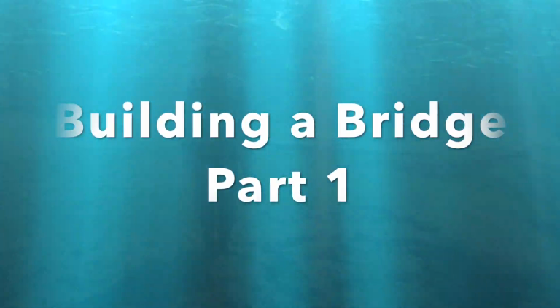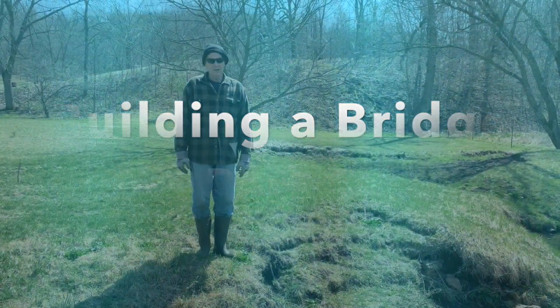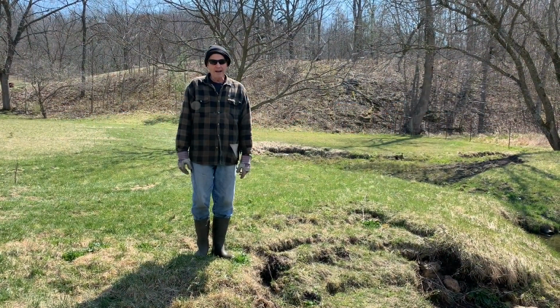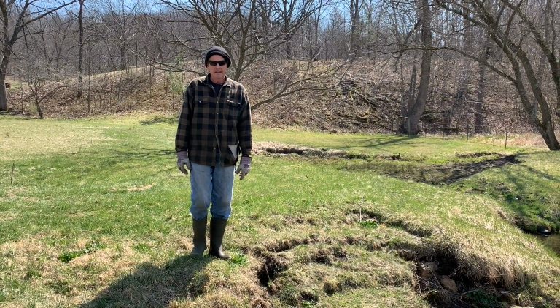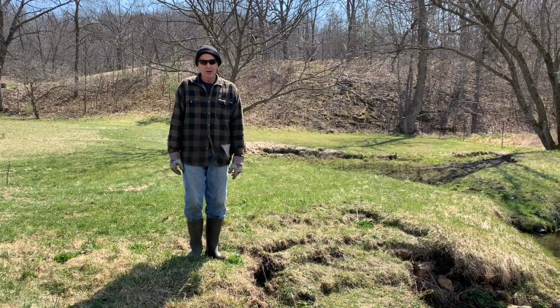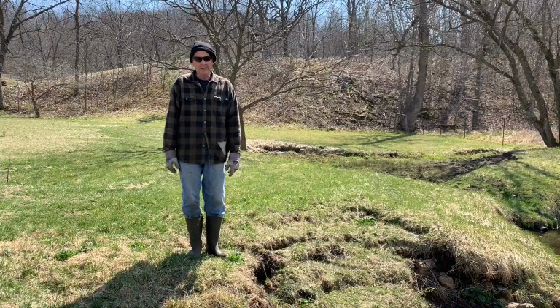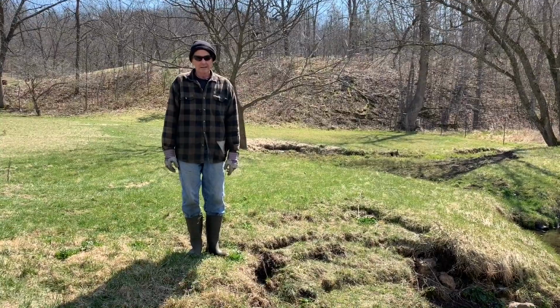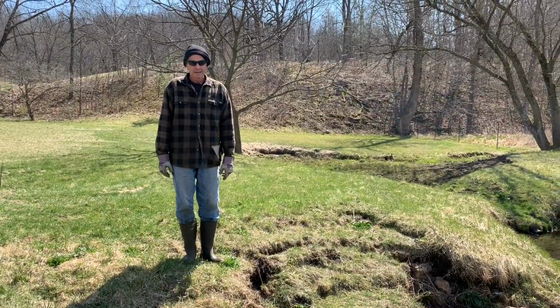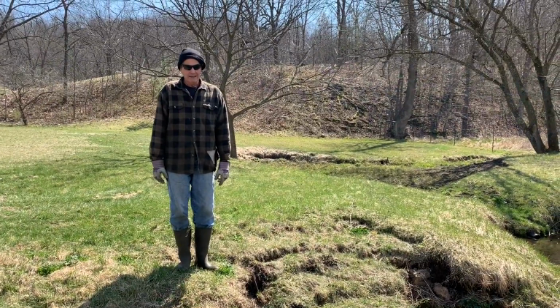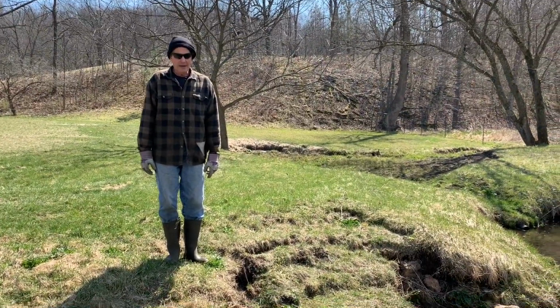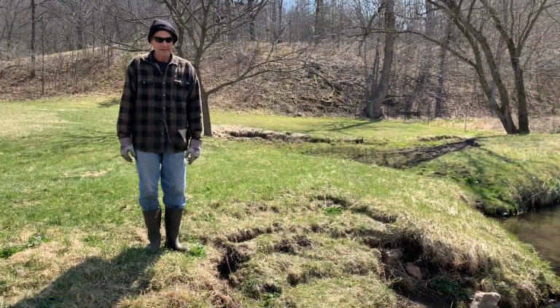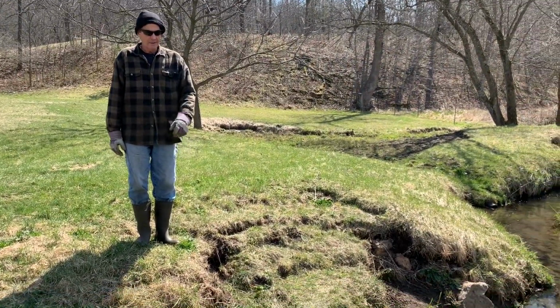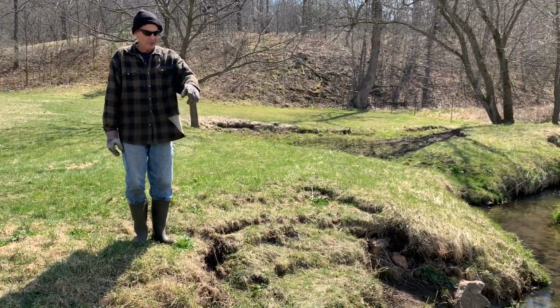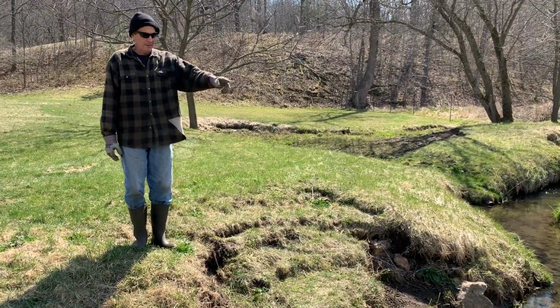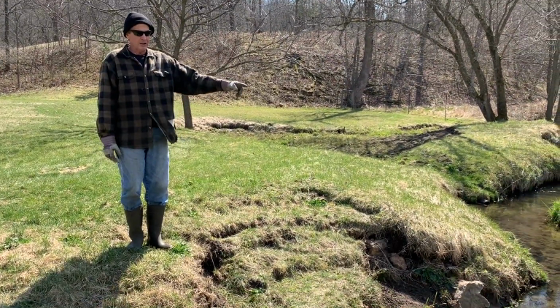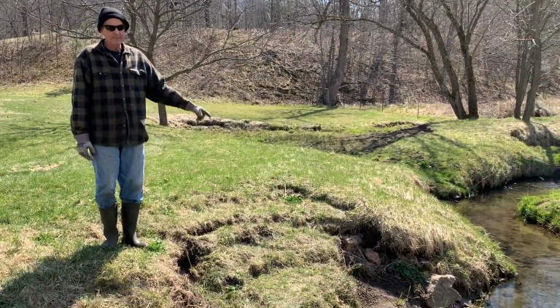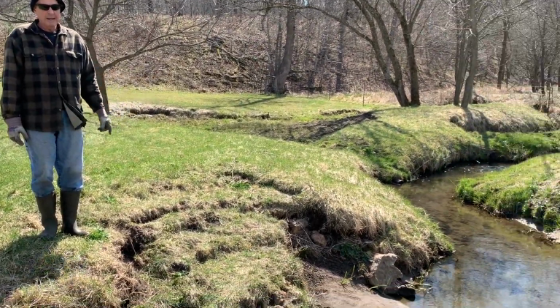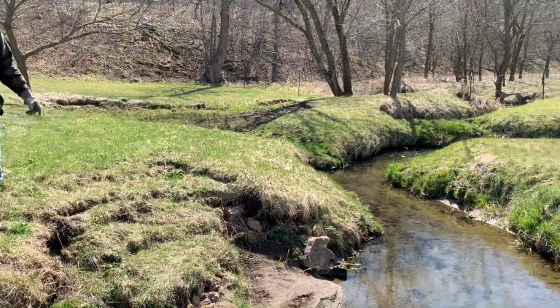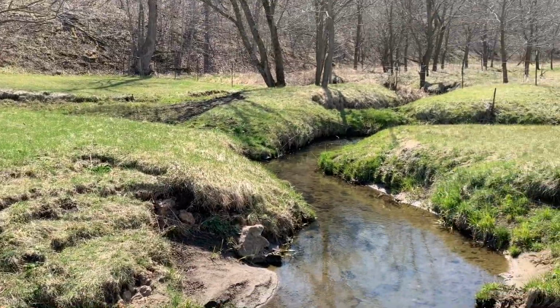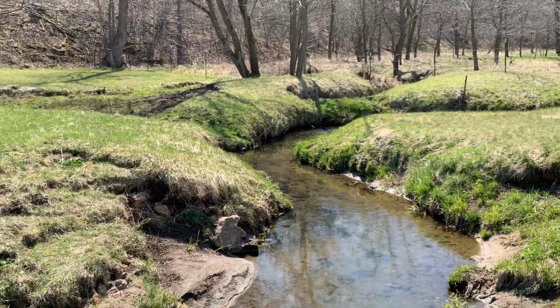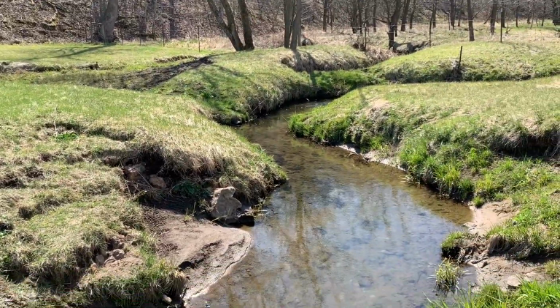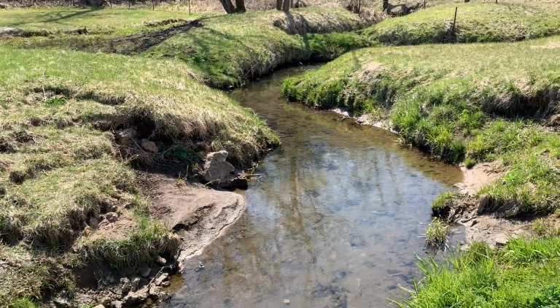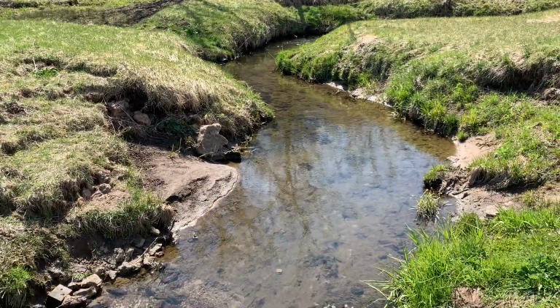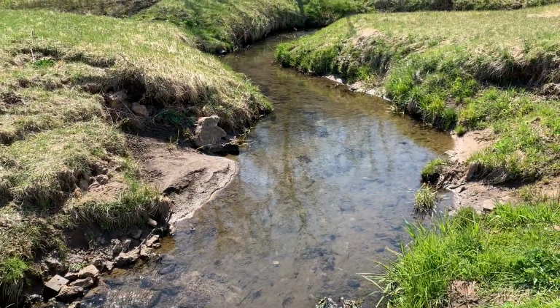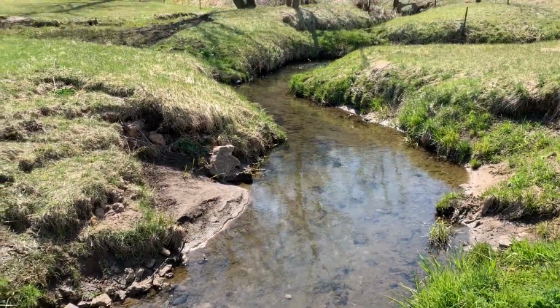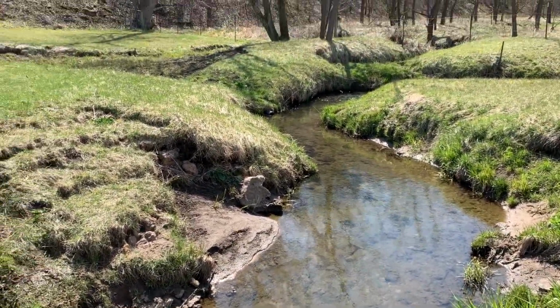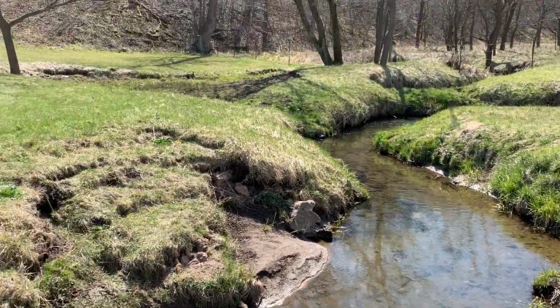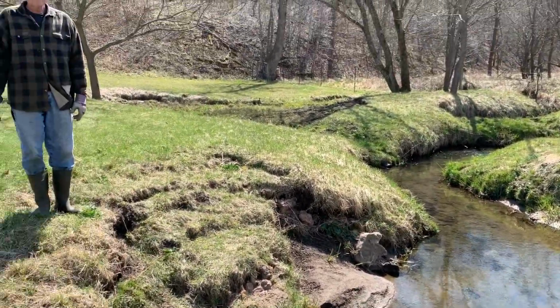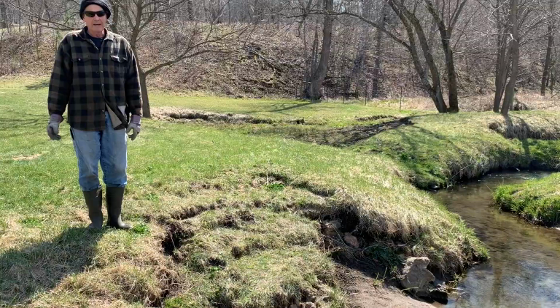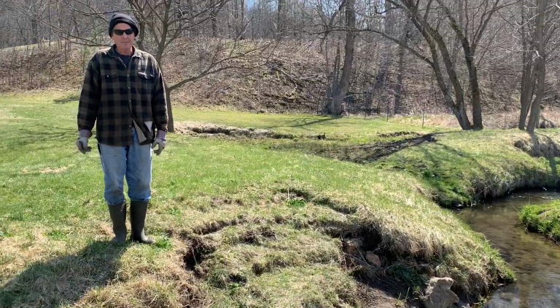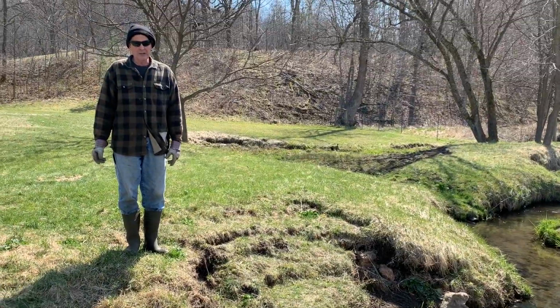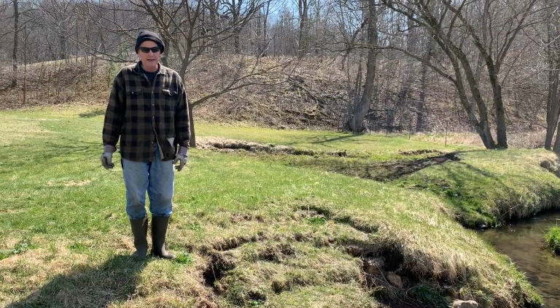Hello, Conrad. Hello, Dylan. Guess what? This used to be a bridge in here and a big flood came and washed it all out. So now we have to build a new bridge.